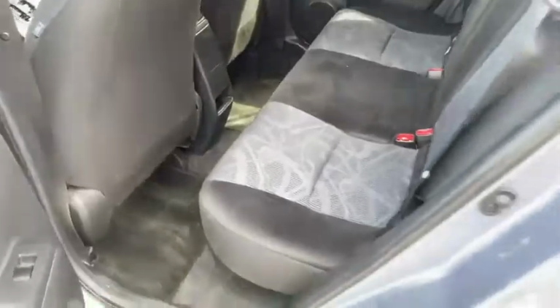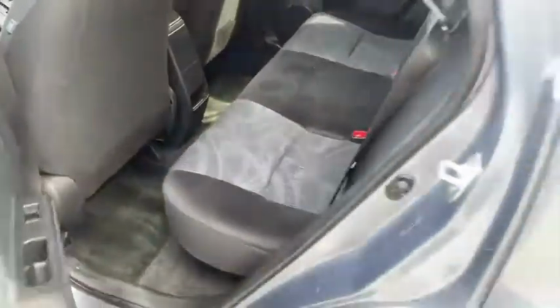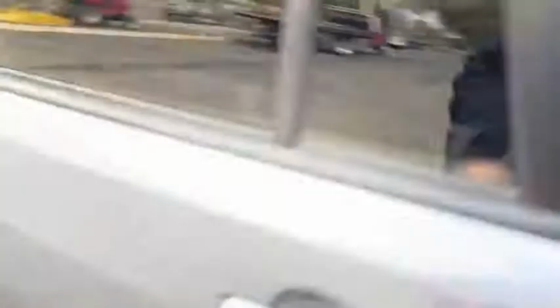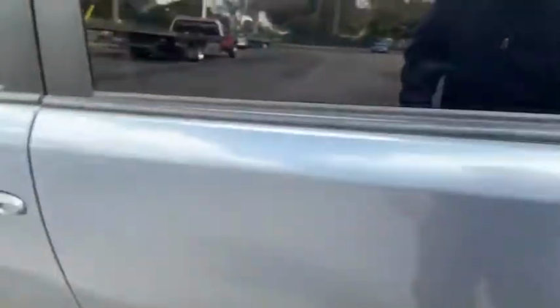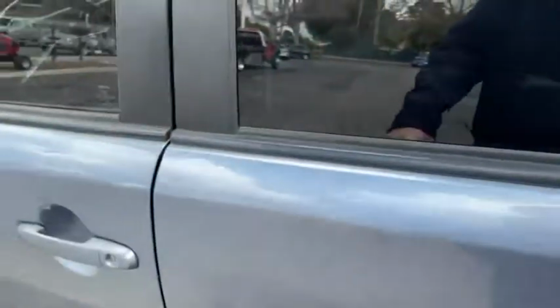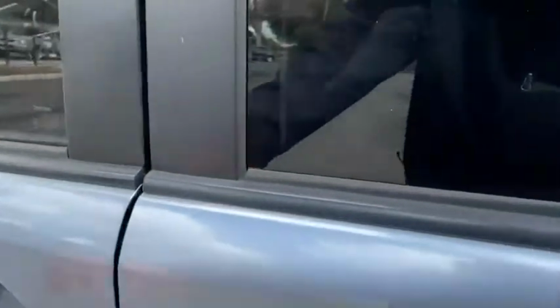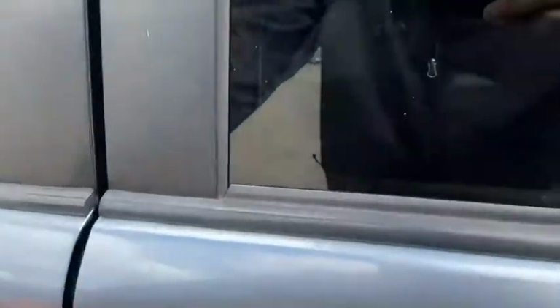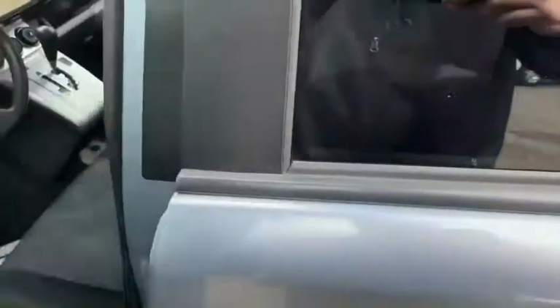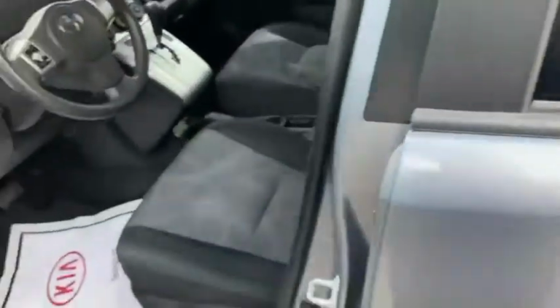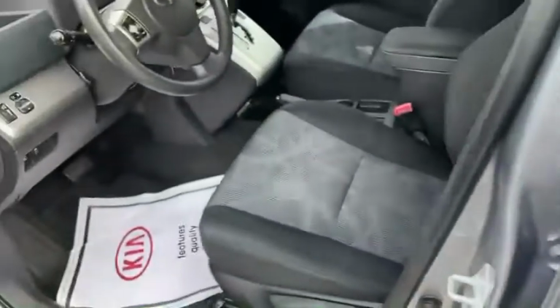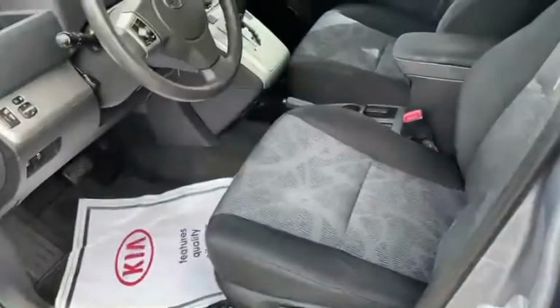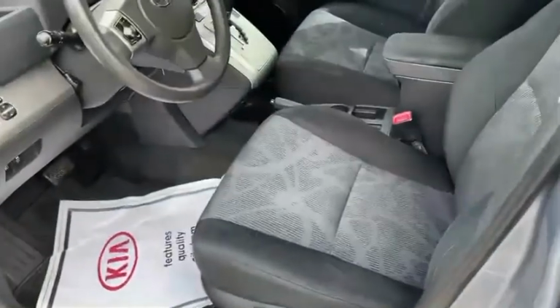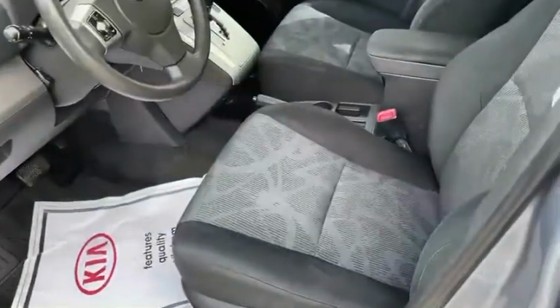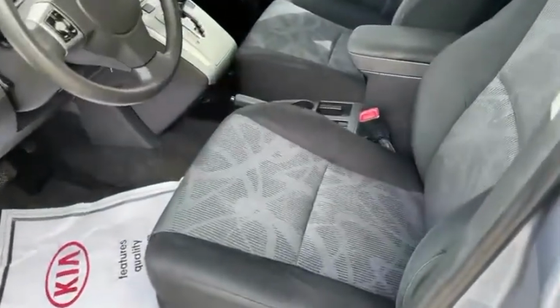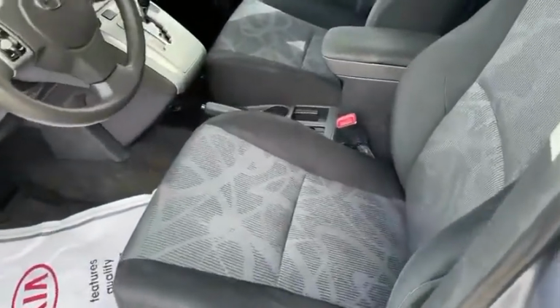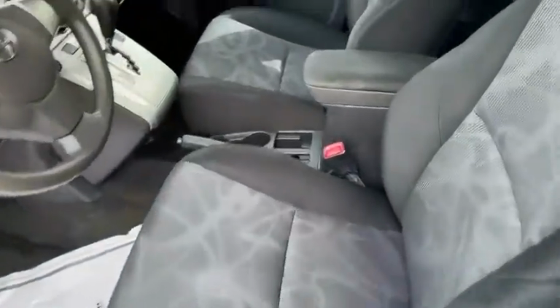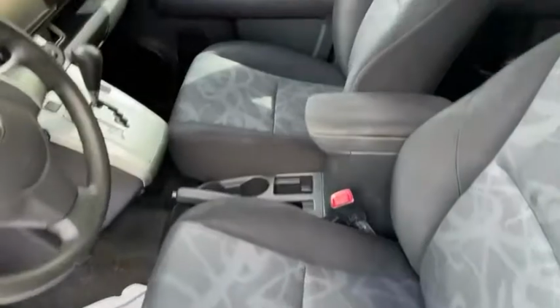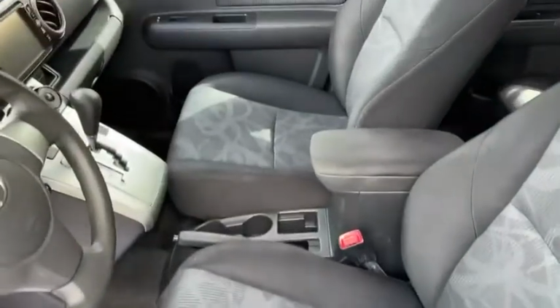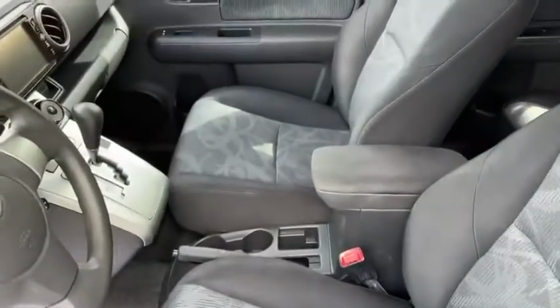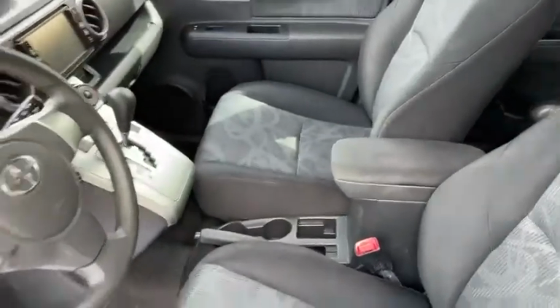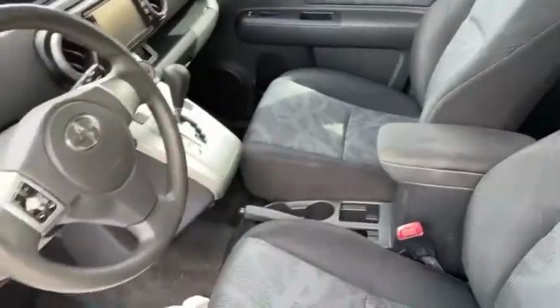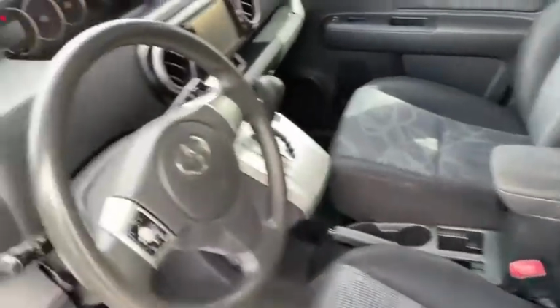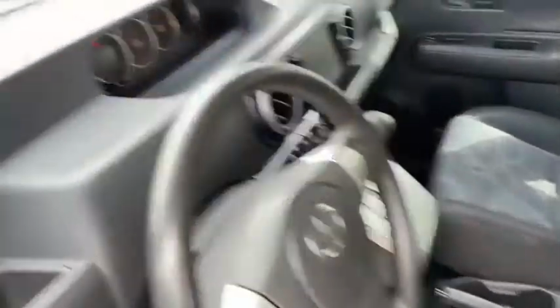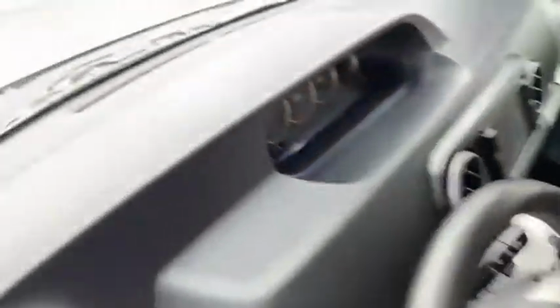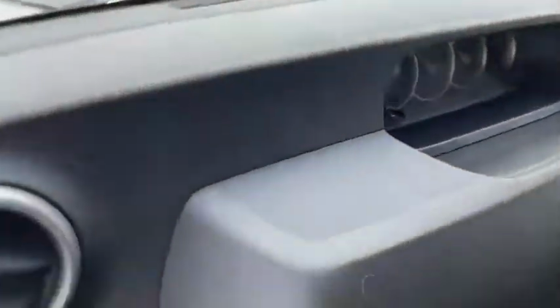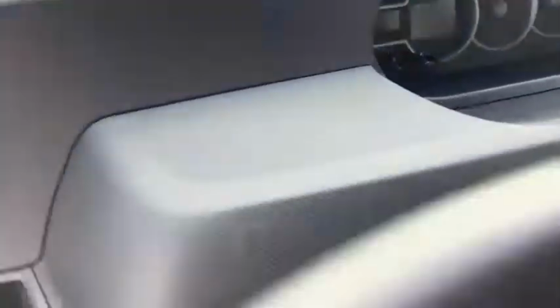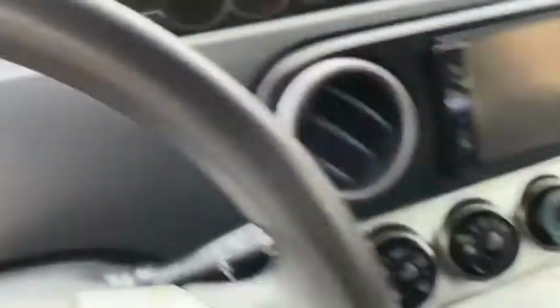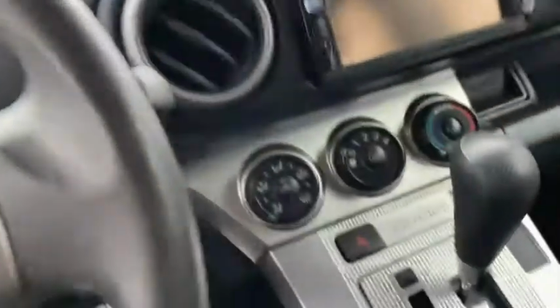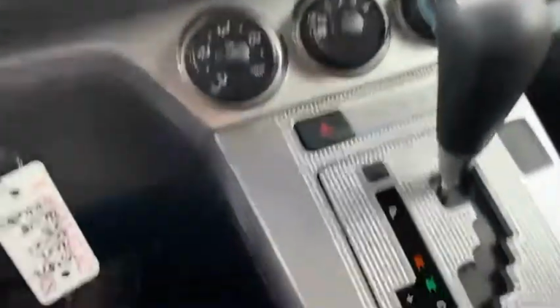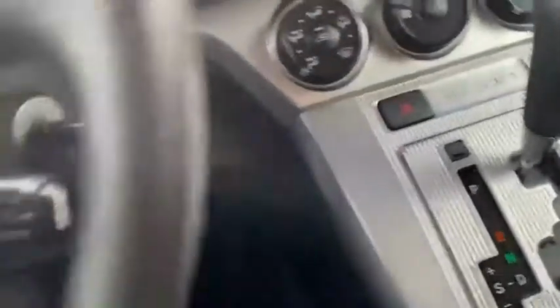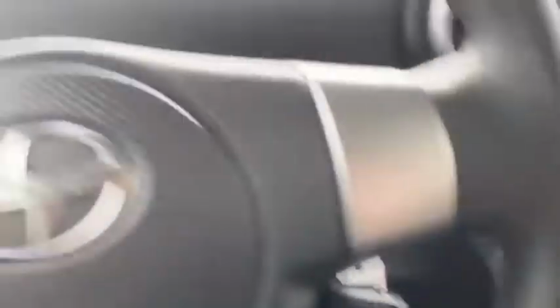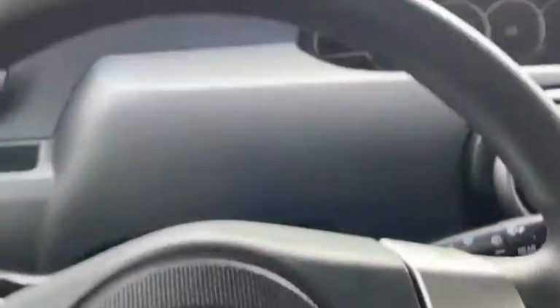Smells like a tune here. Driver's seat's good, passenger's good. Like I said, overall super clean car.